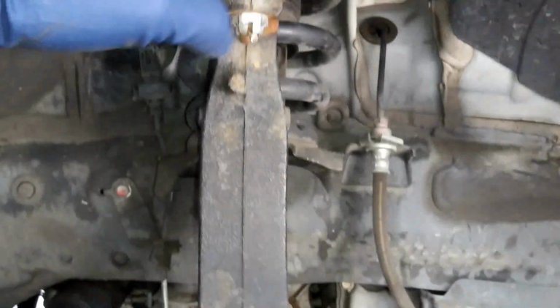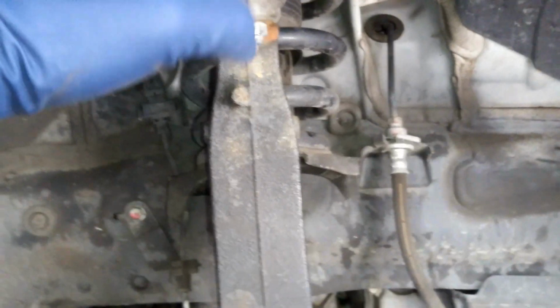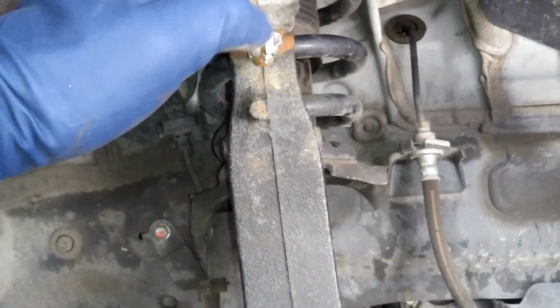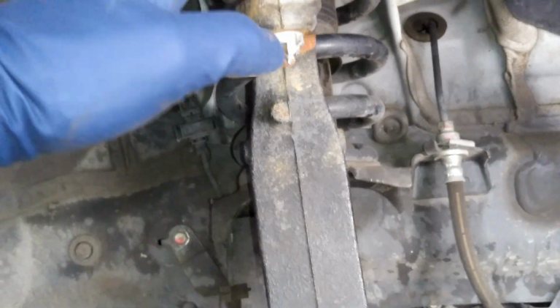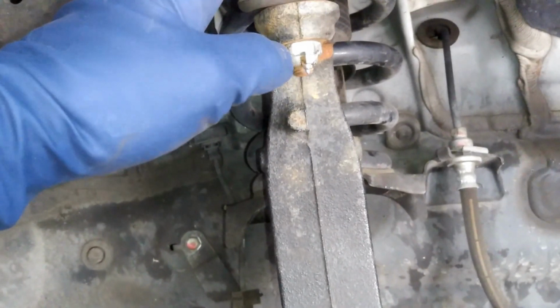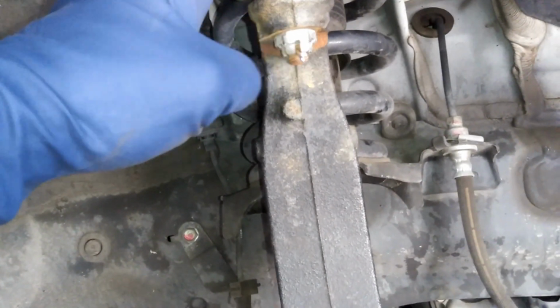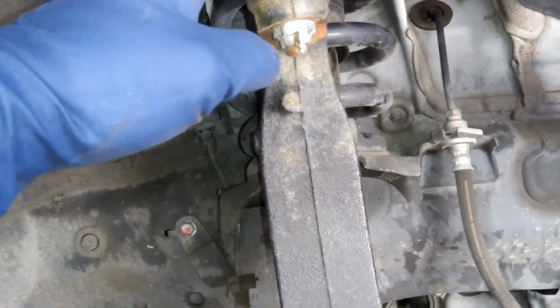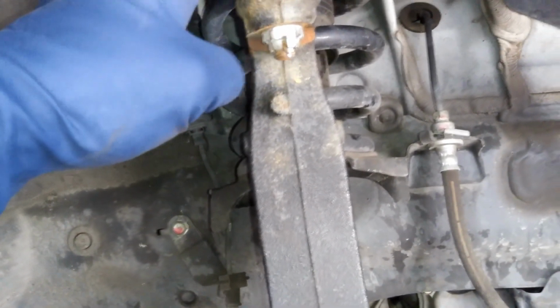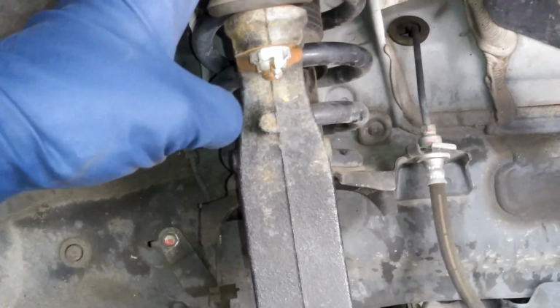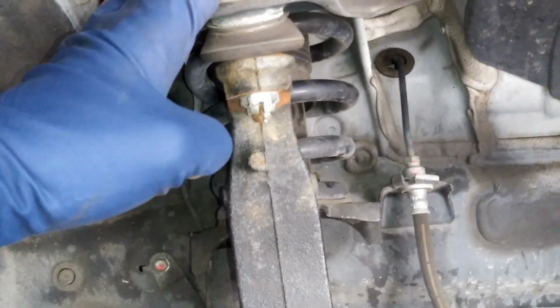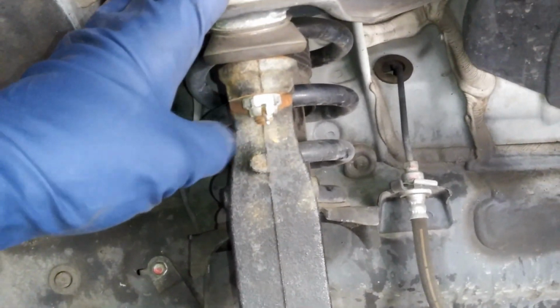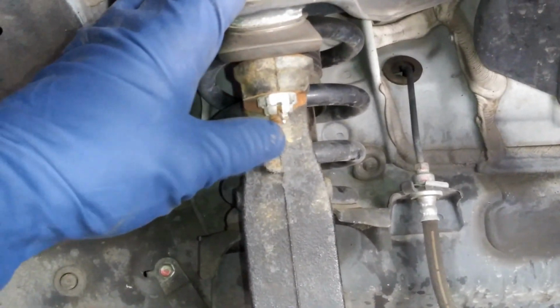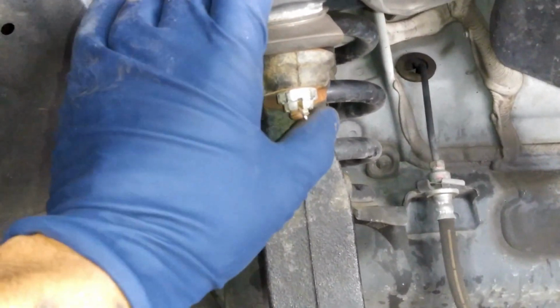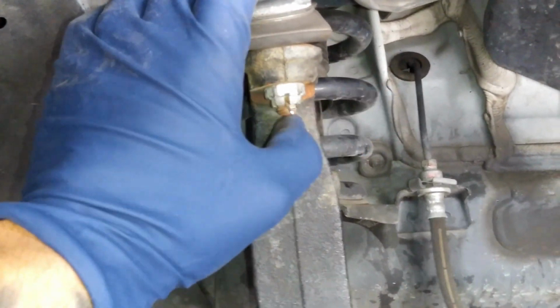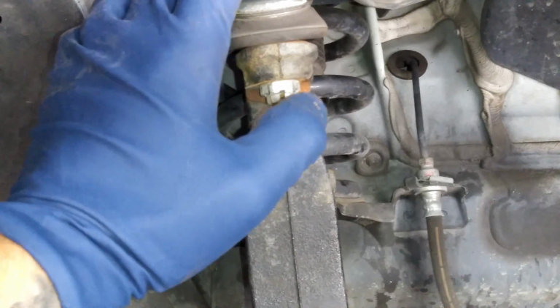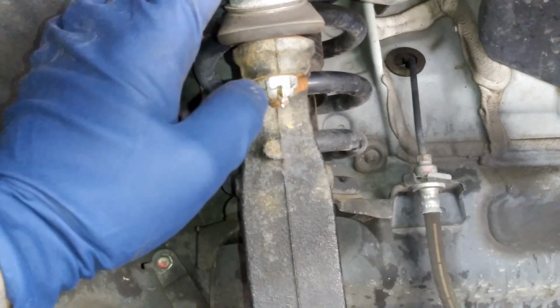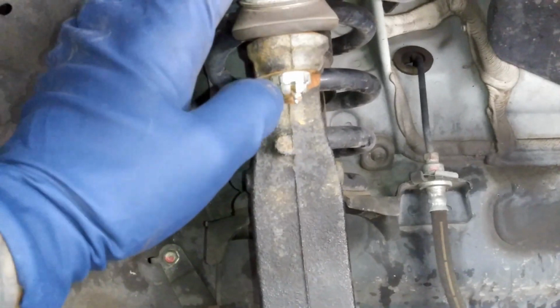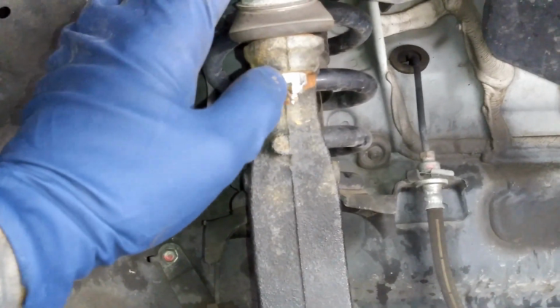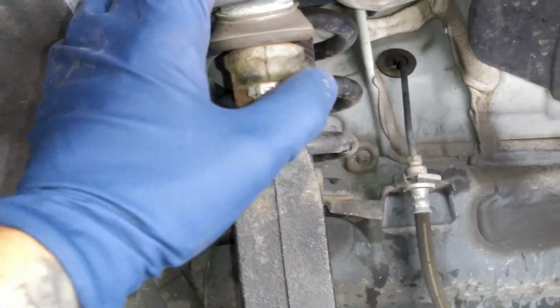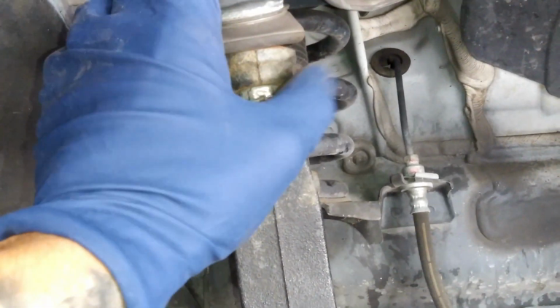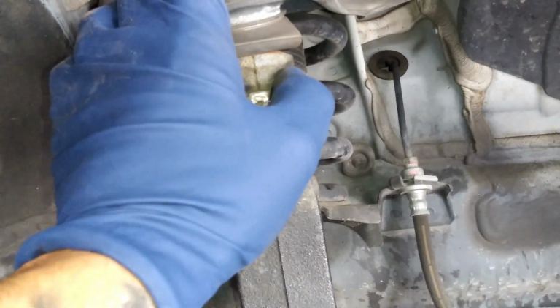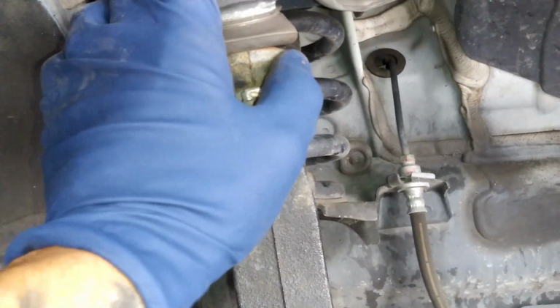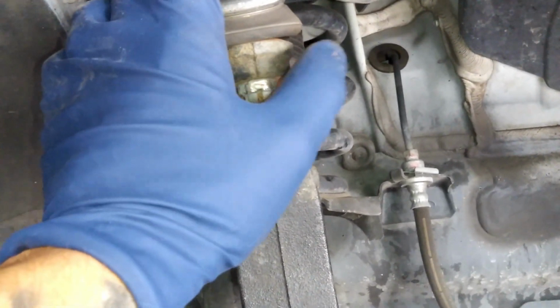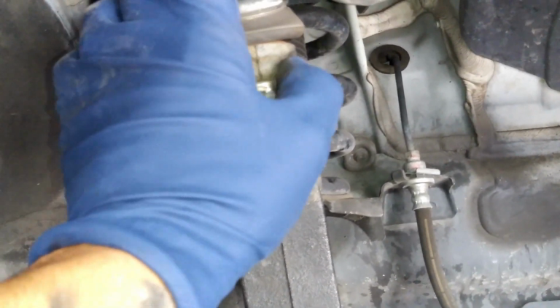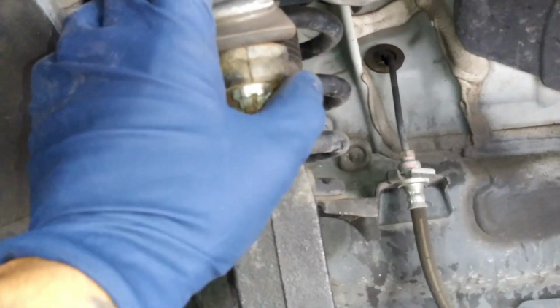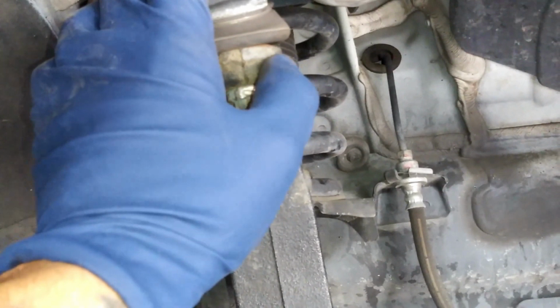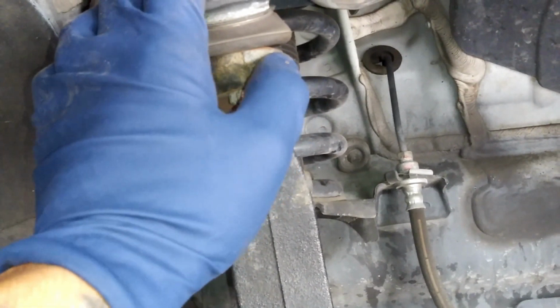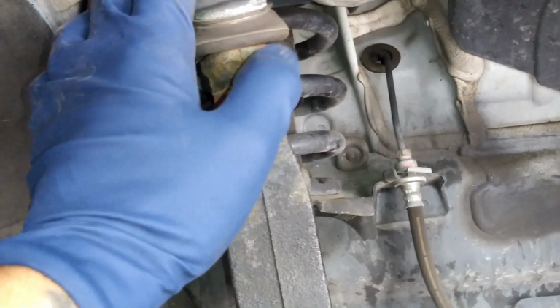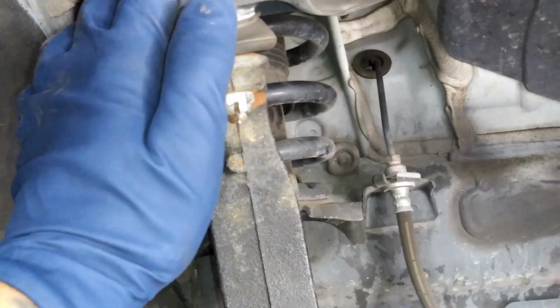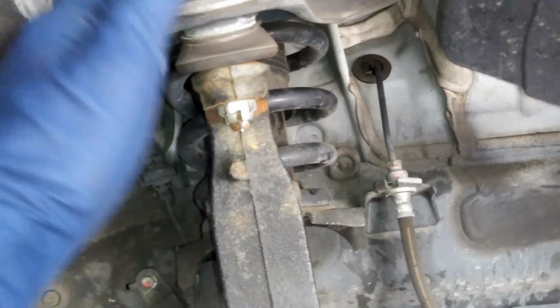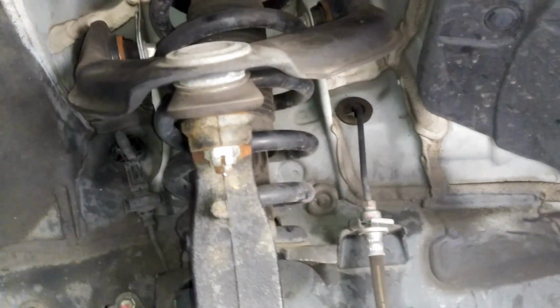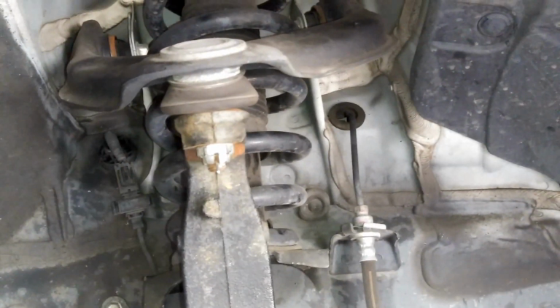Right here, loosen this bolt — not all the way, just a good amount, to where it's barely hanging. Then we're going to hit this knuckle with the hammer until it breaks loose.